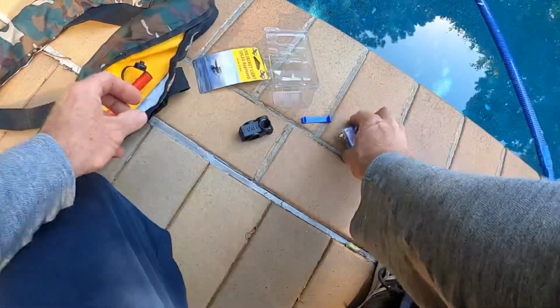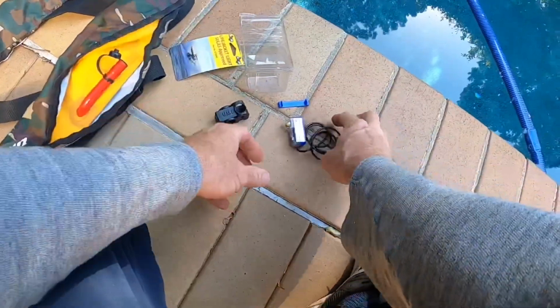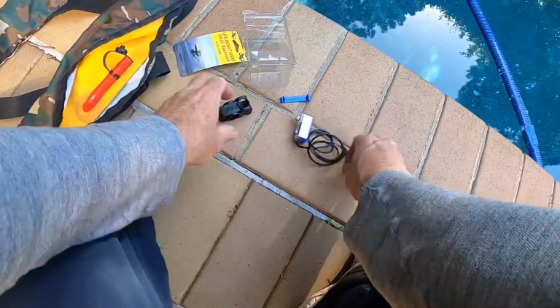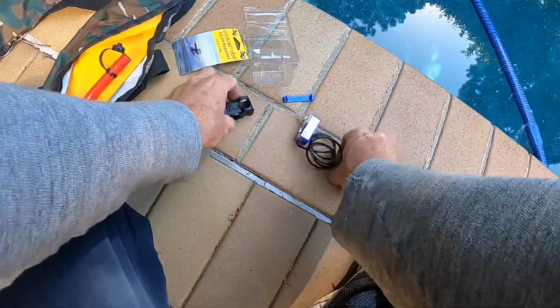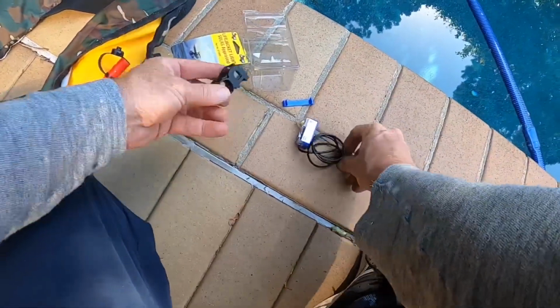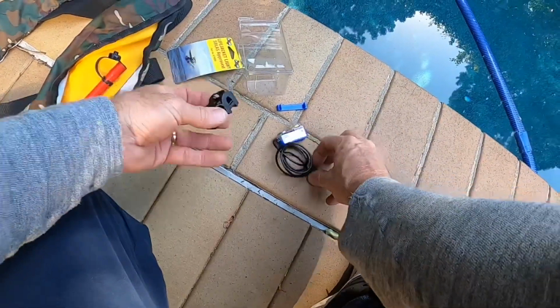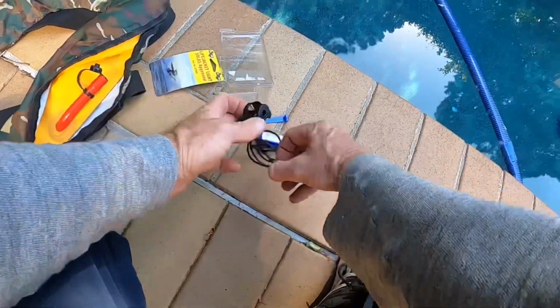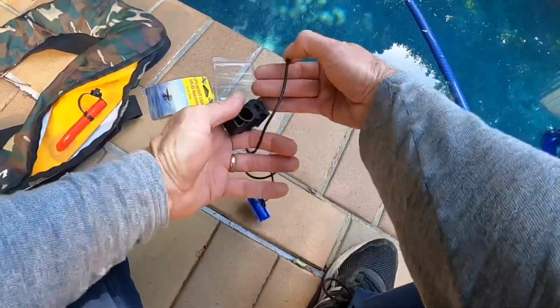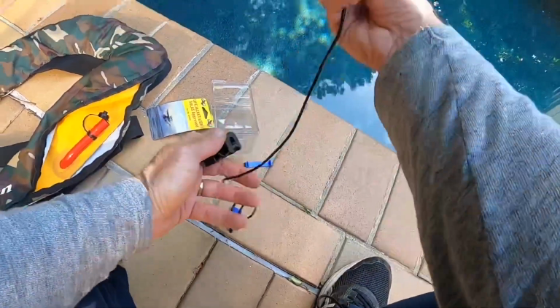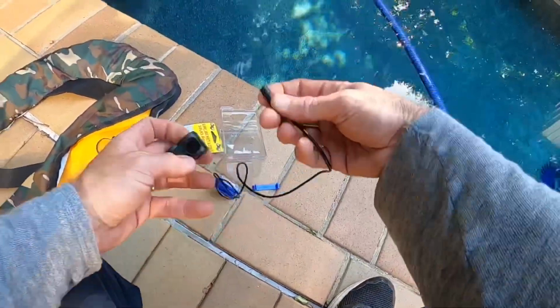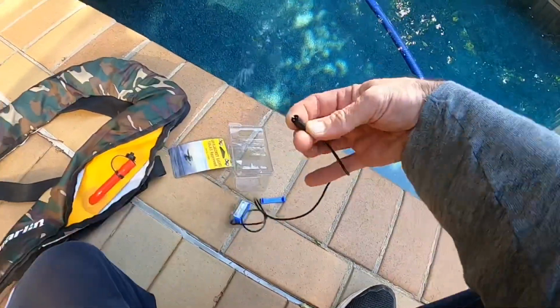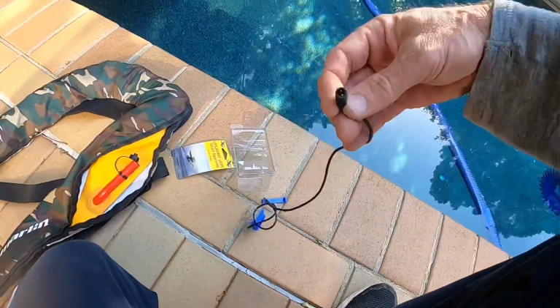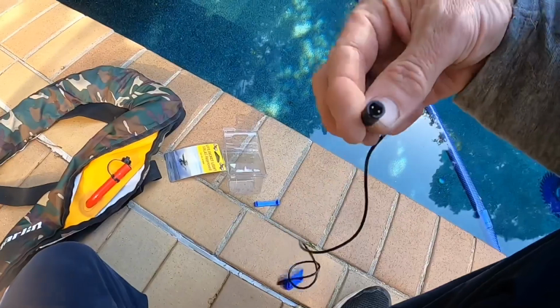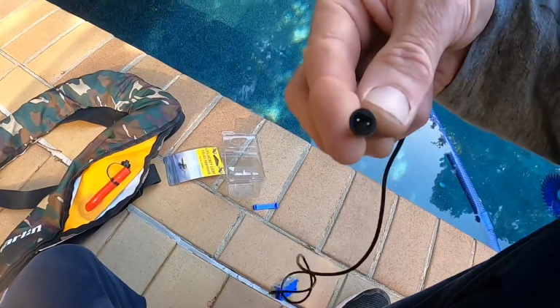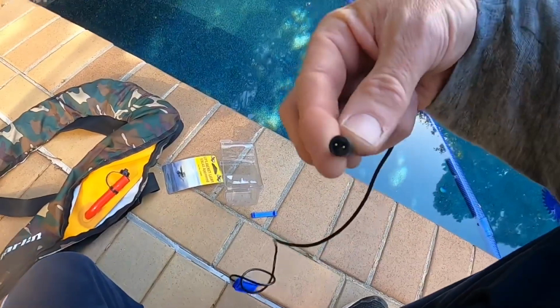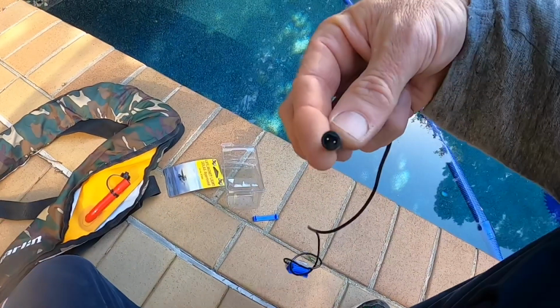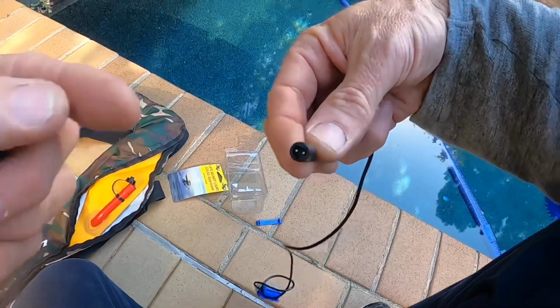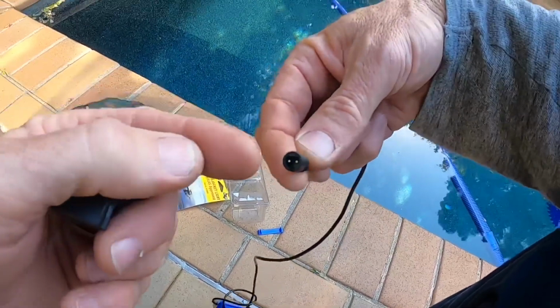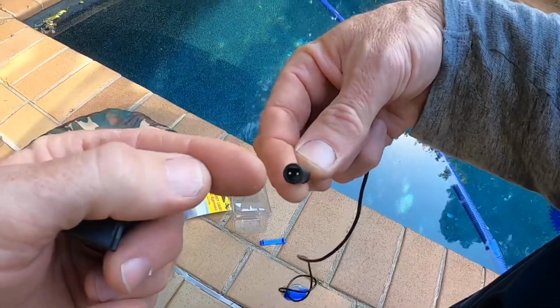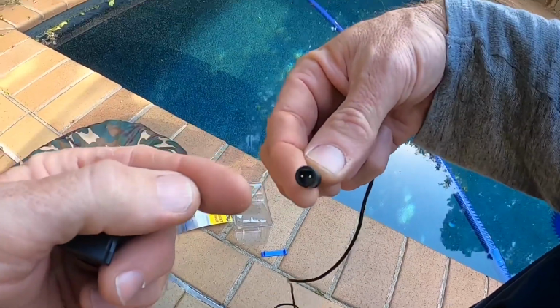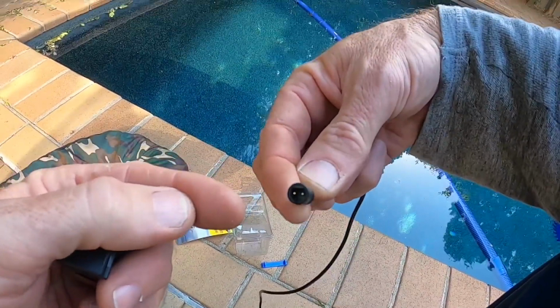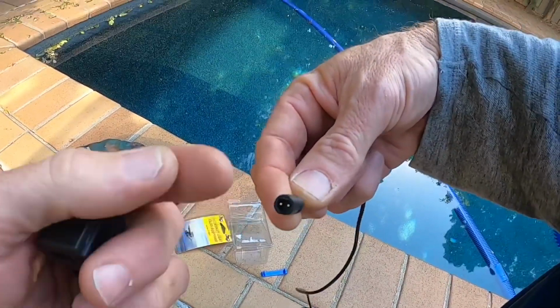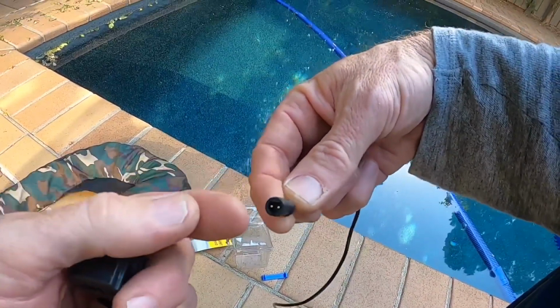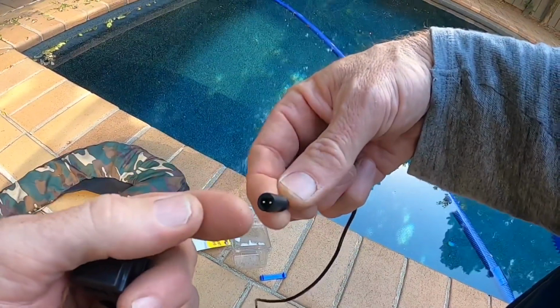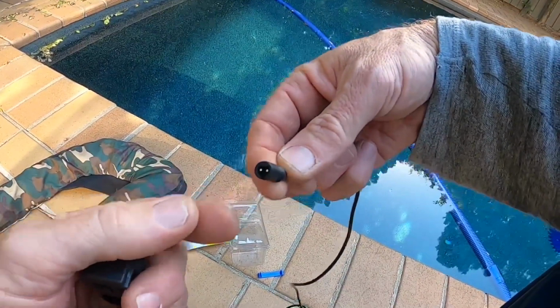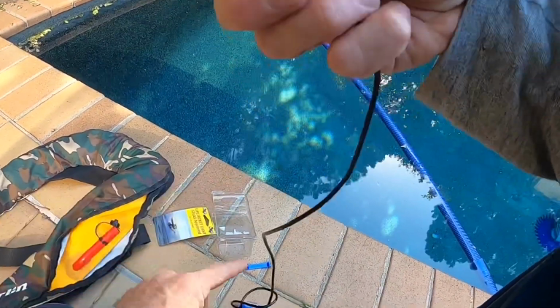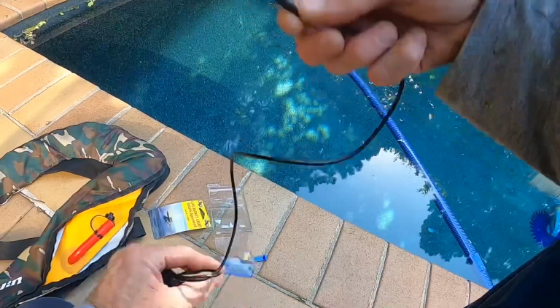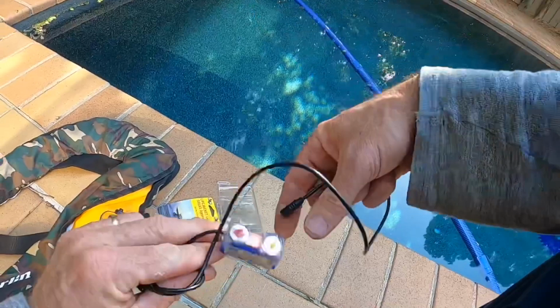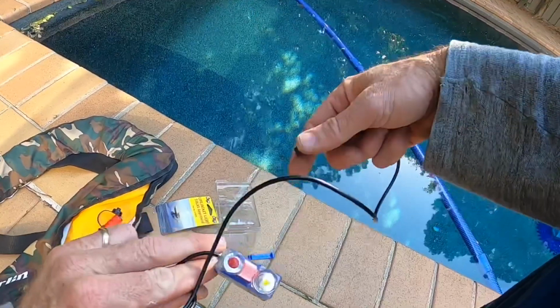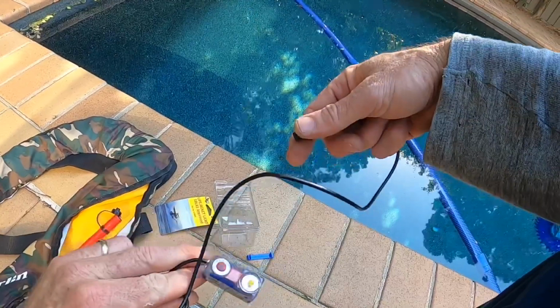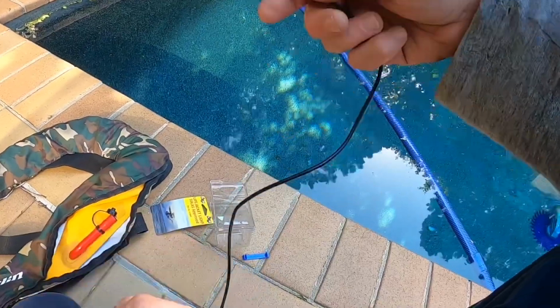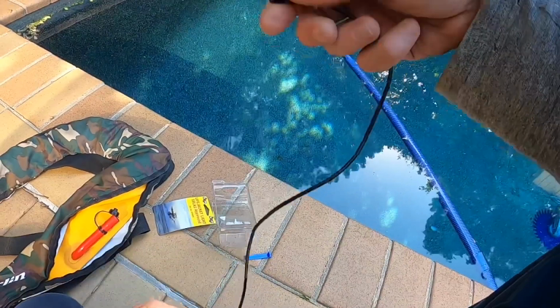It's simple — you can see here, those are wires essentially. When that comes in contact with the water, that's what sets the light off.